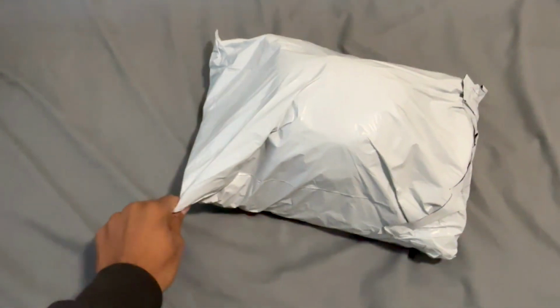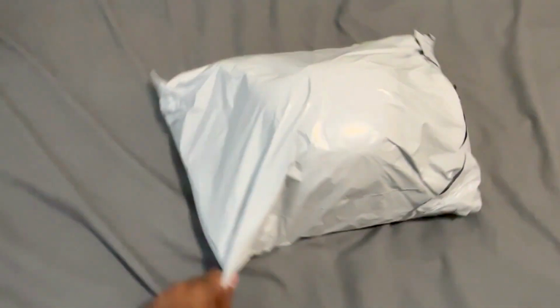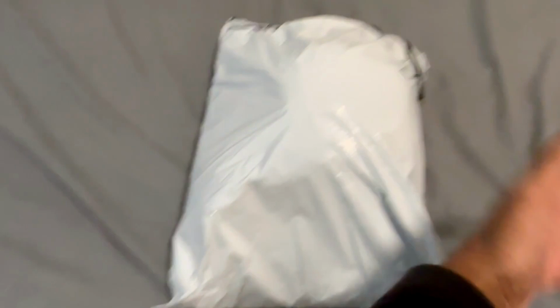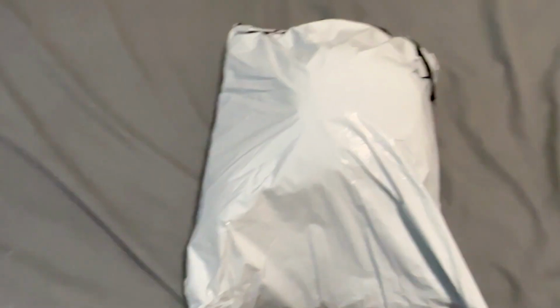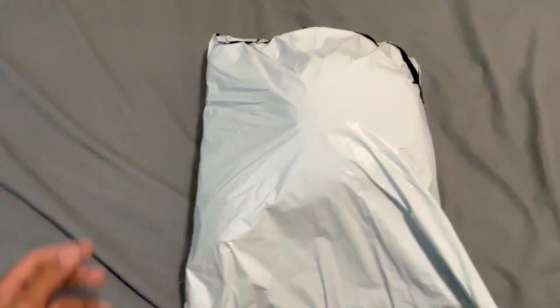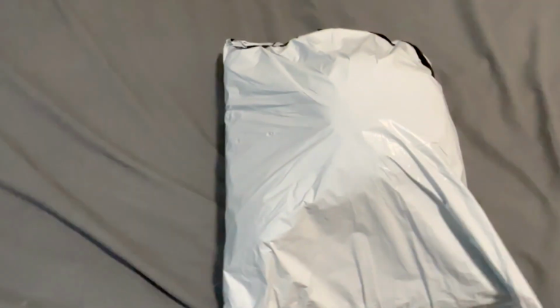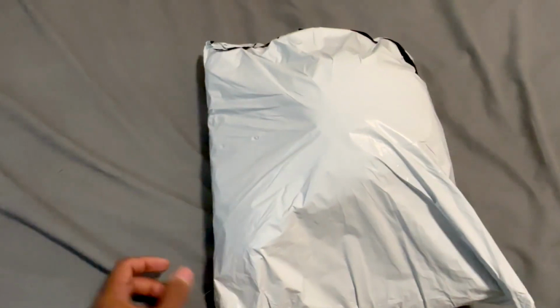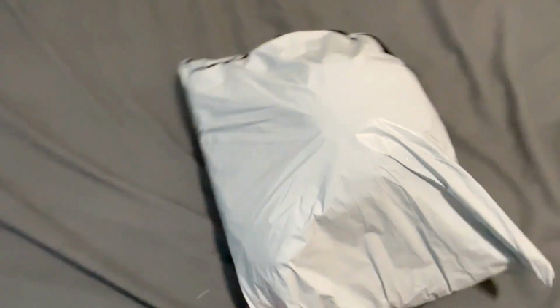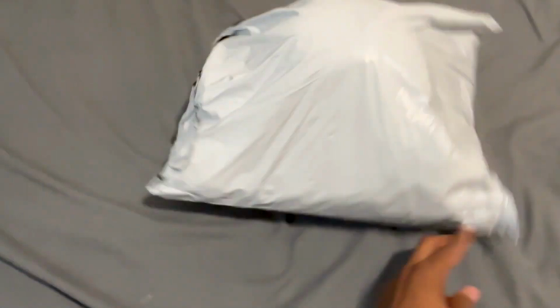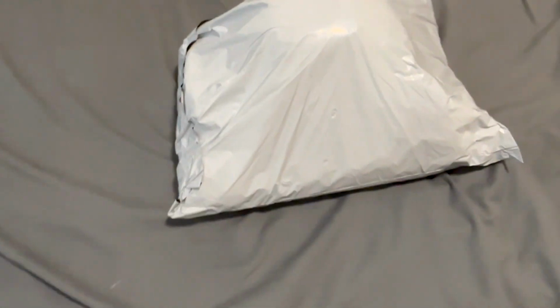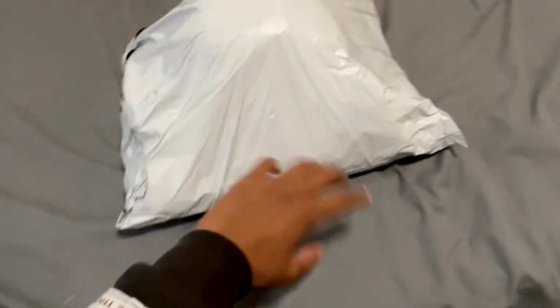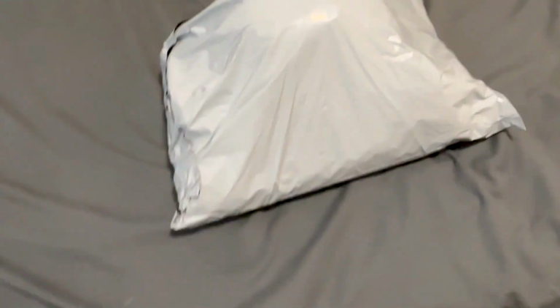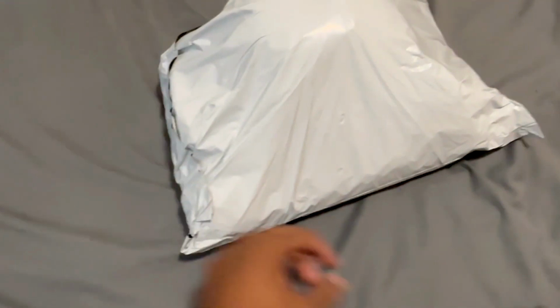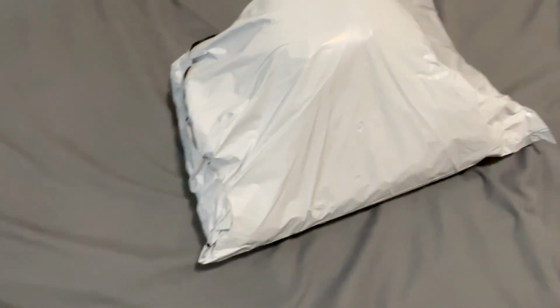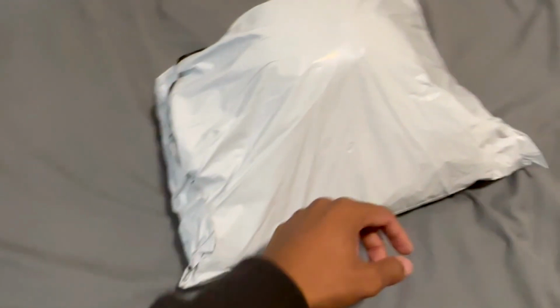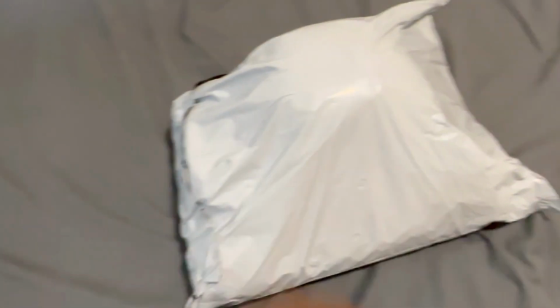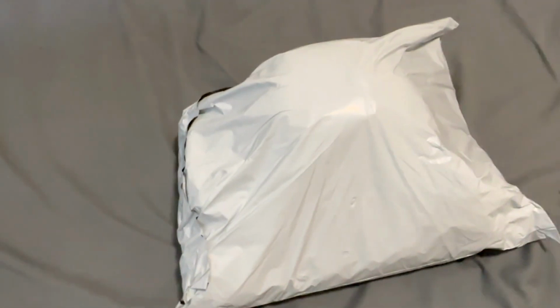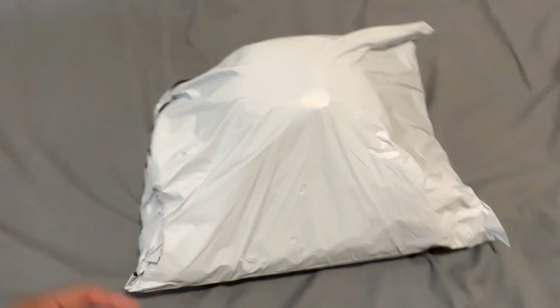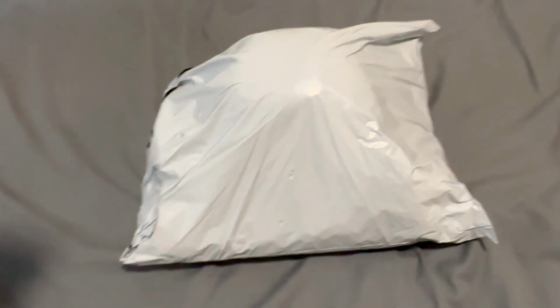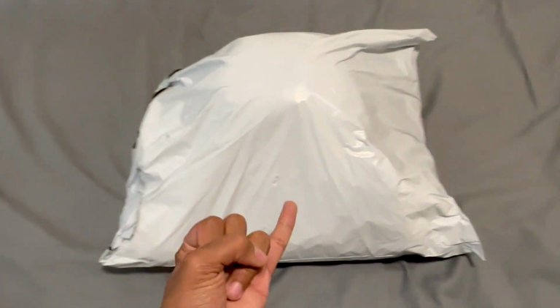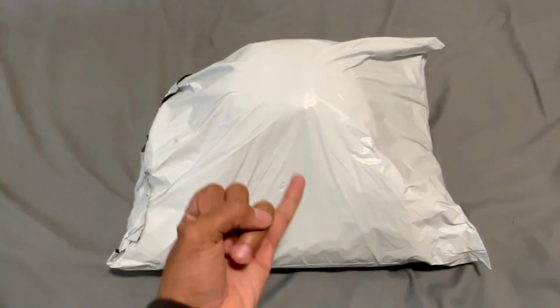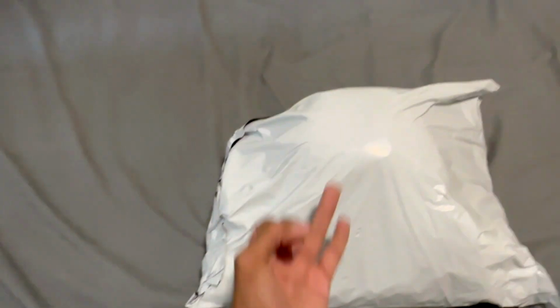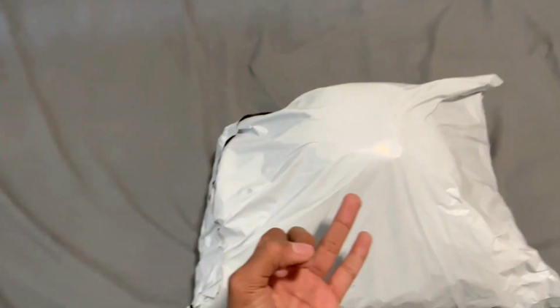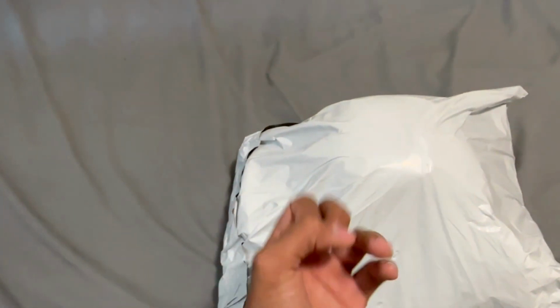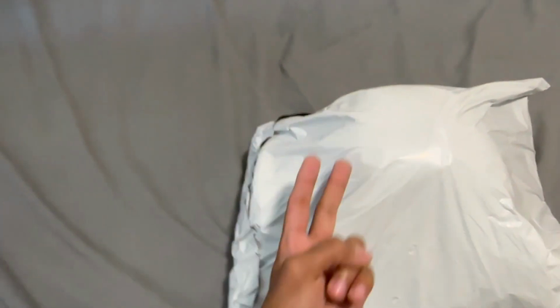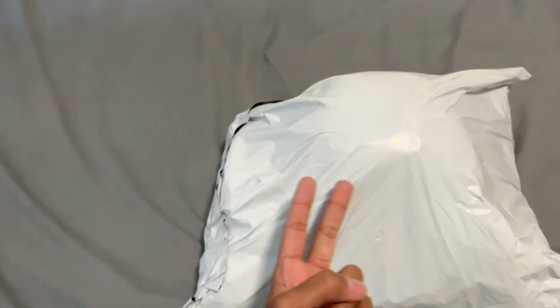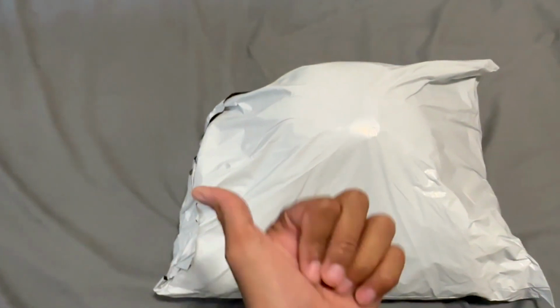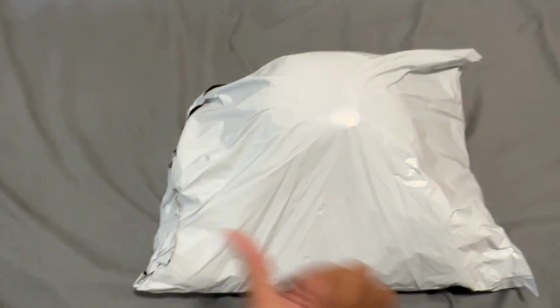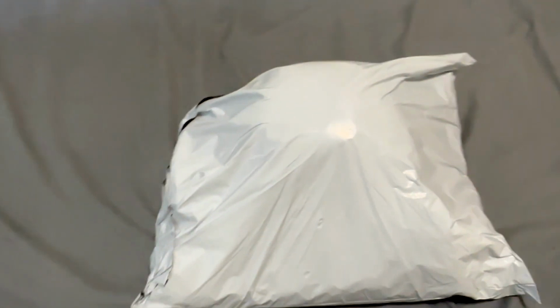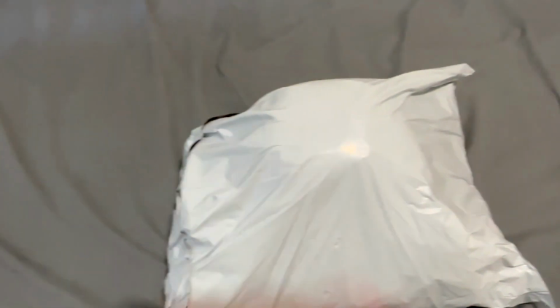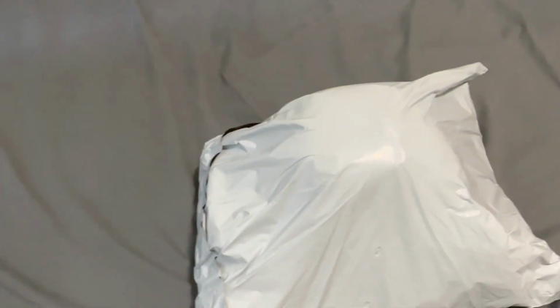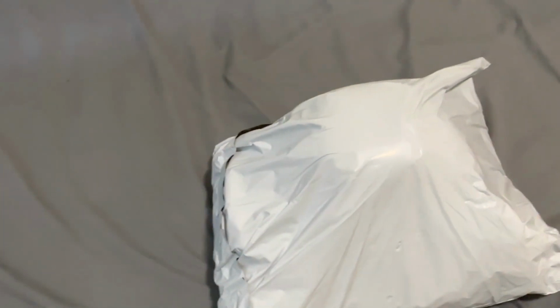Thank you guys for coming into the video. What's good? This is your boy YTSHRONGAMER. So this is the package right here. He sent me one hoodie, a pair of jeans, two hats, and a card holder. I'm about to show you guys it right now.